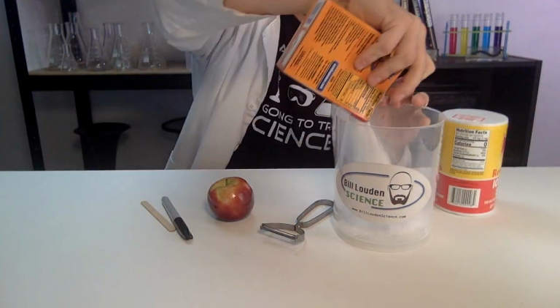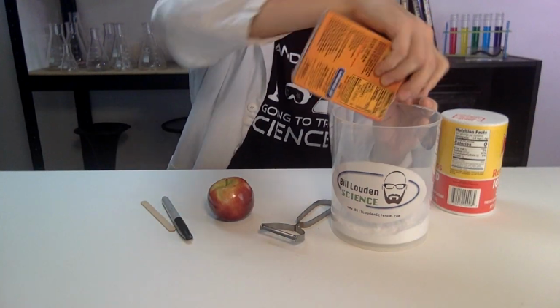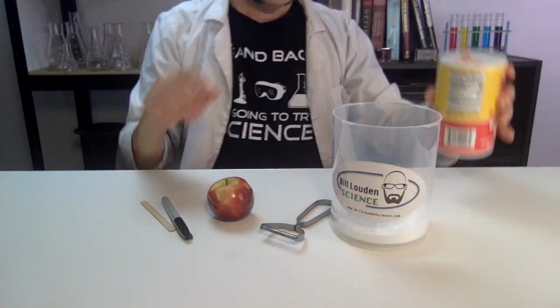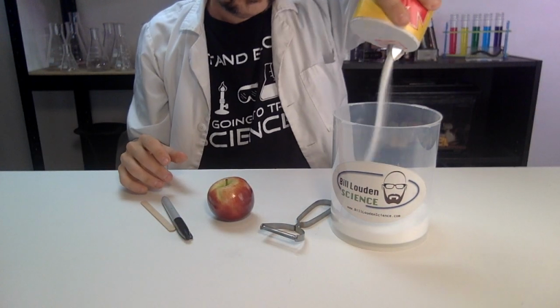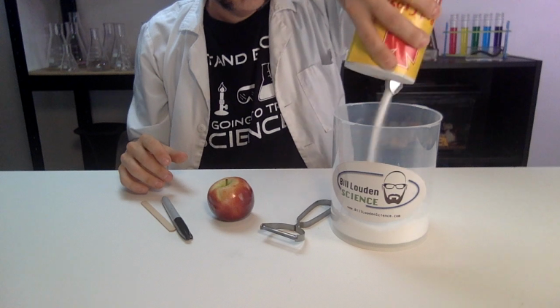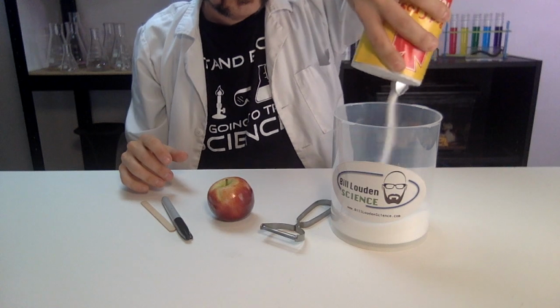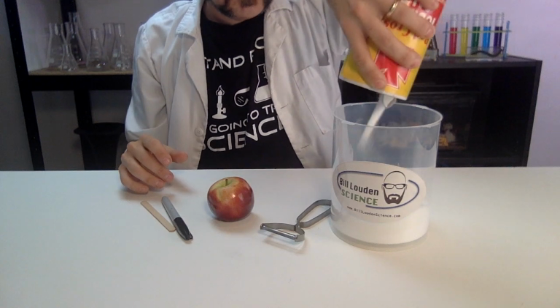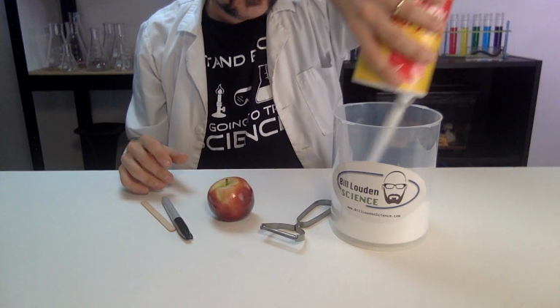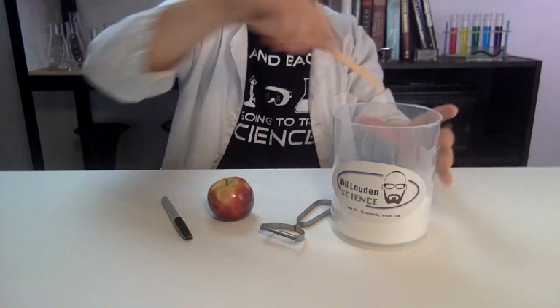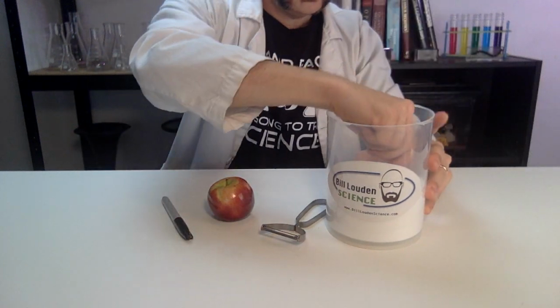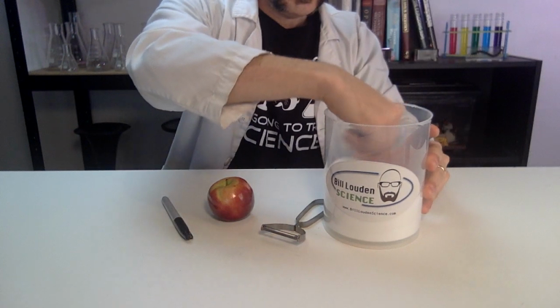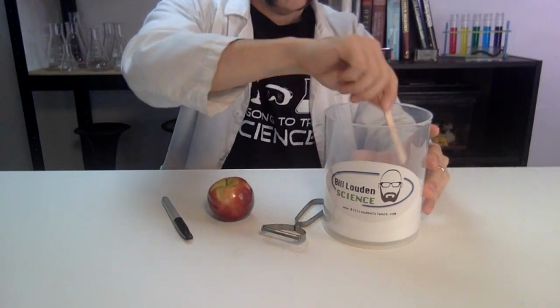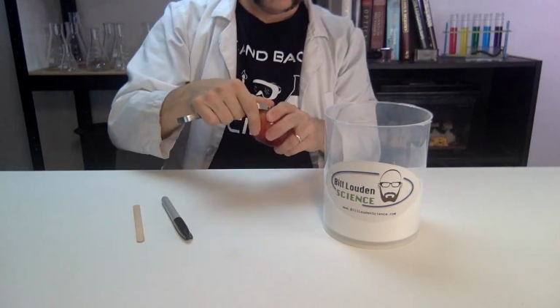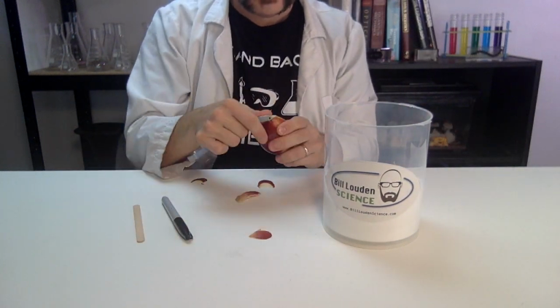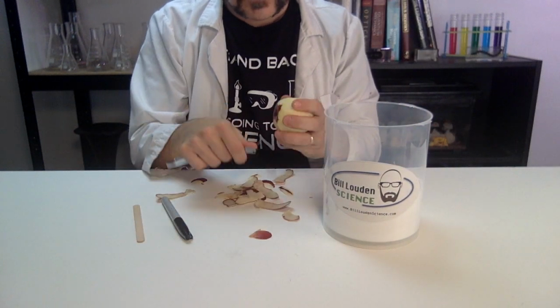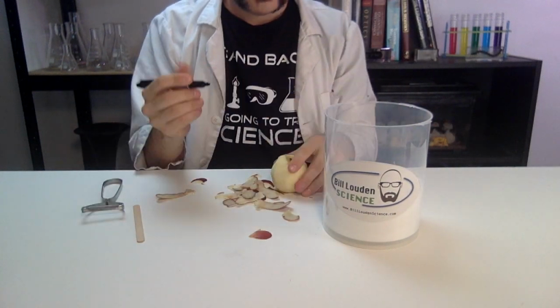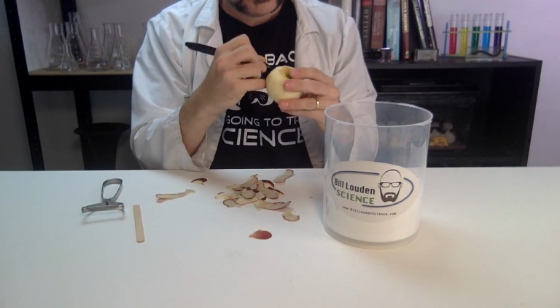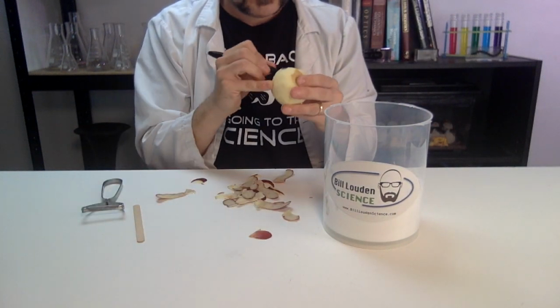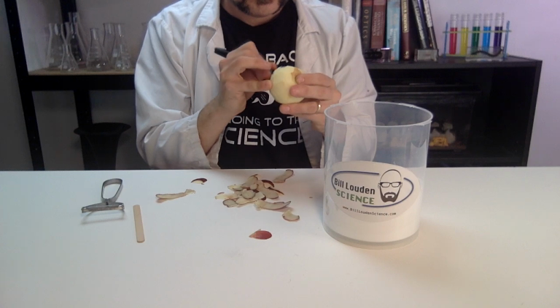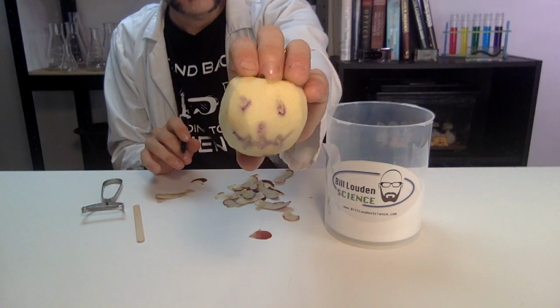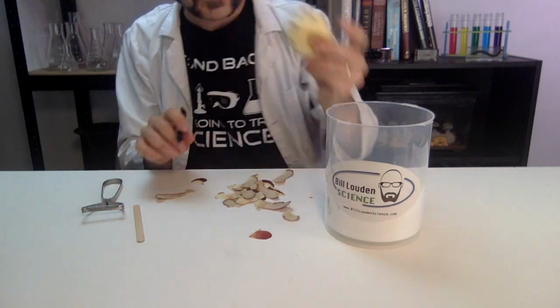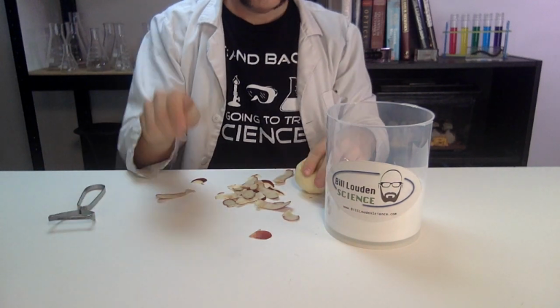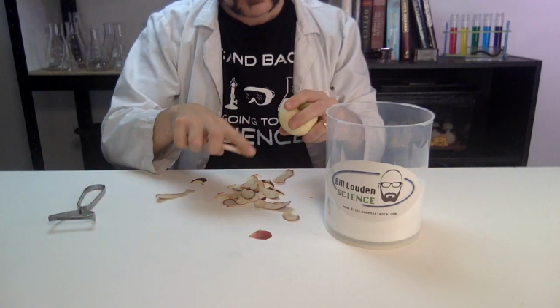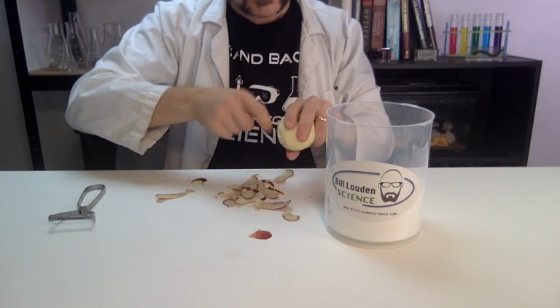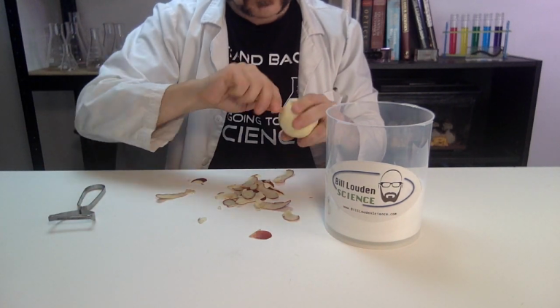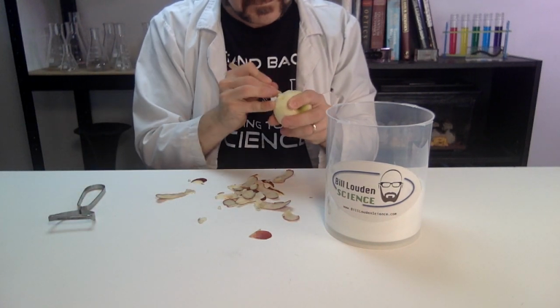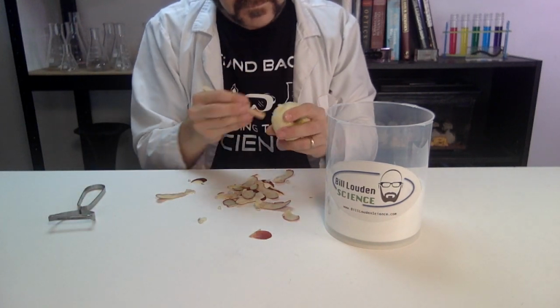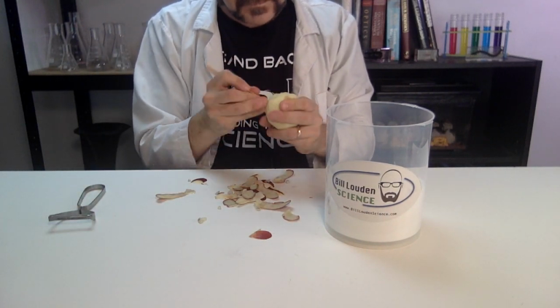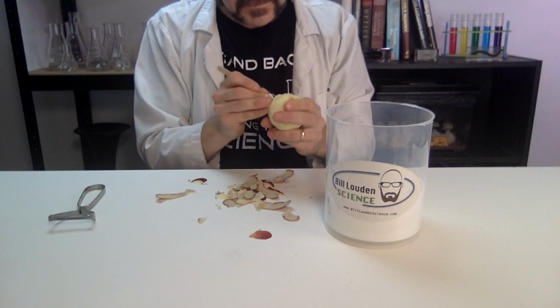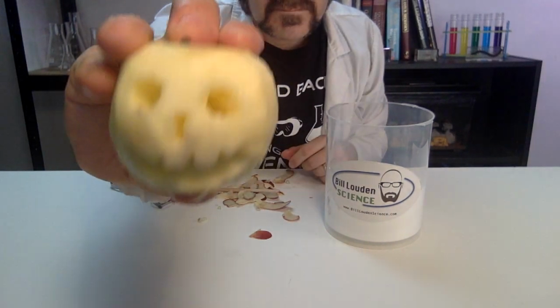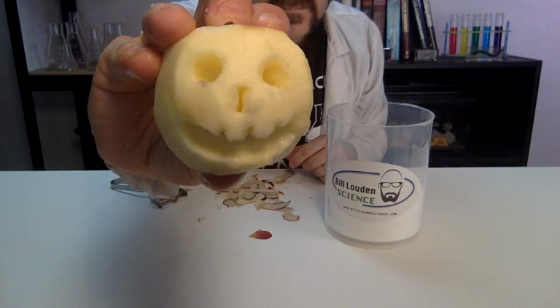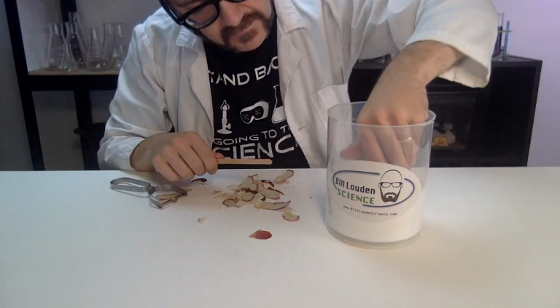First, pour the baking soda and salt together in the container and mix together. Then gently peel the apple and draw a face on it without too much detail. Finally, gently carve out the face and bury the apple completely. Put it in a warm, dry place for five days to a week.